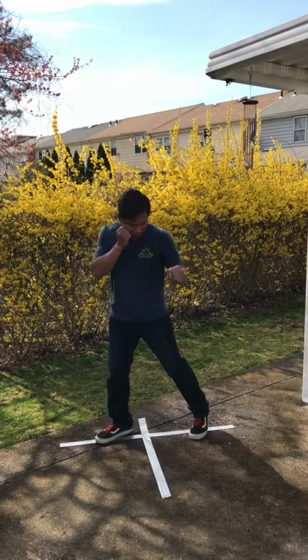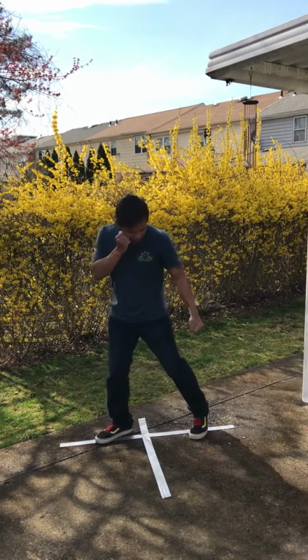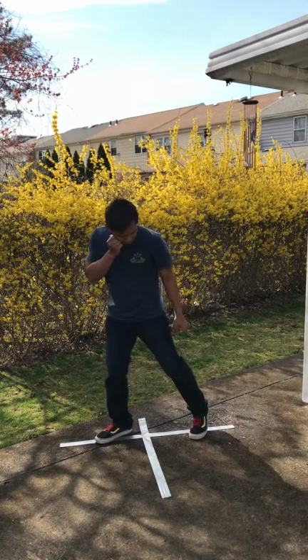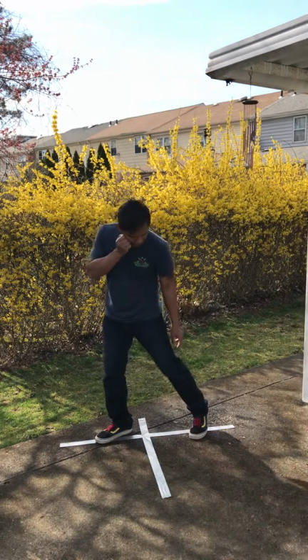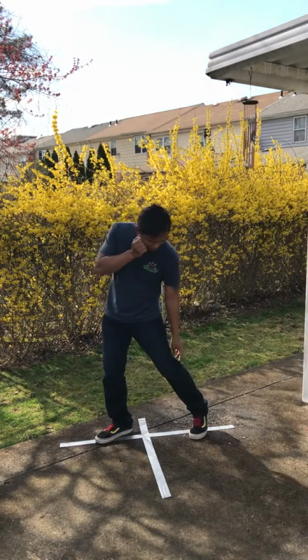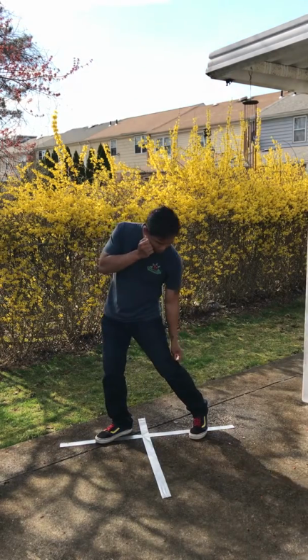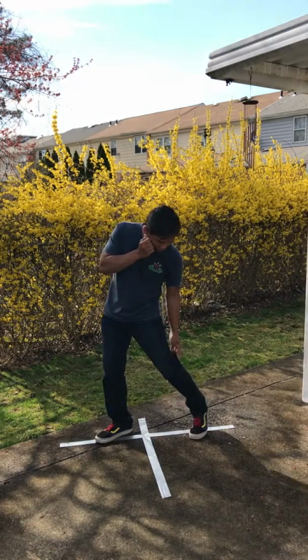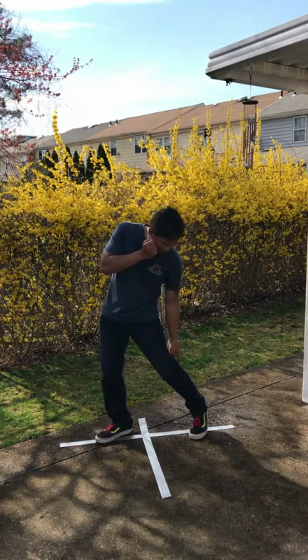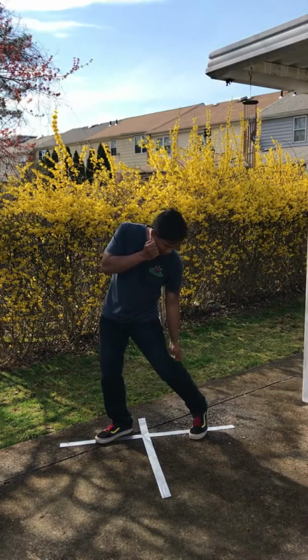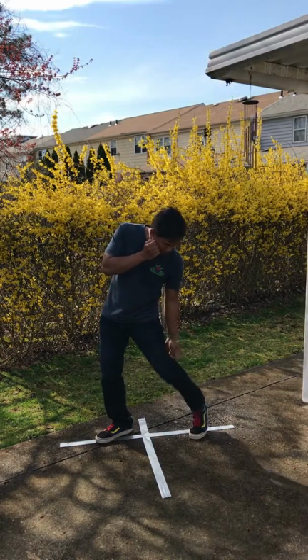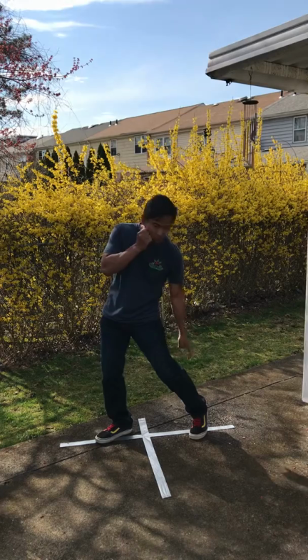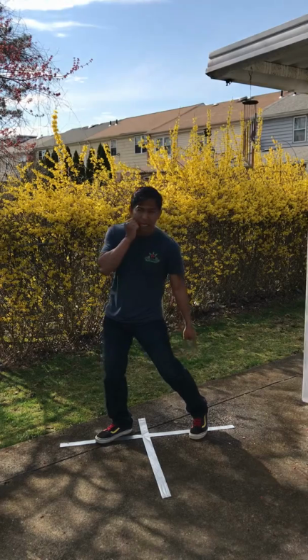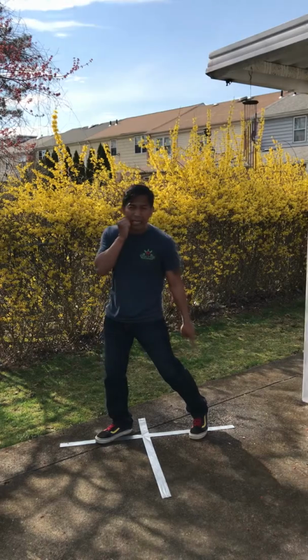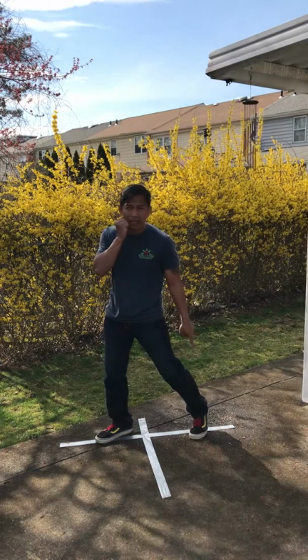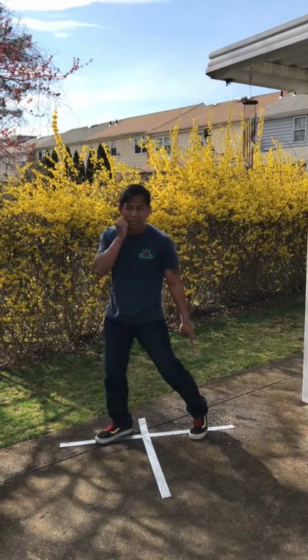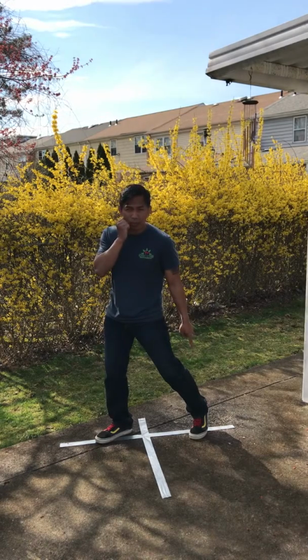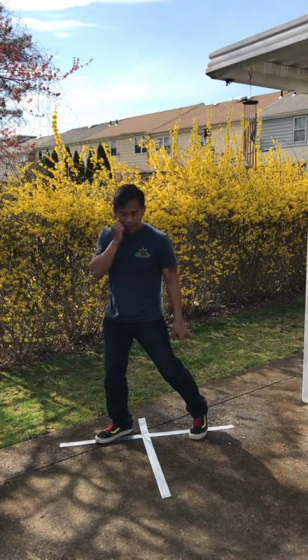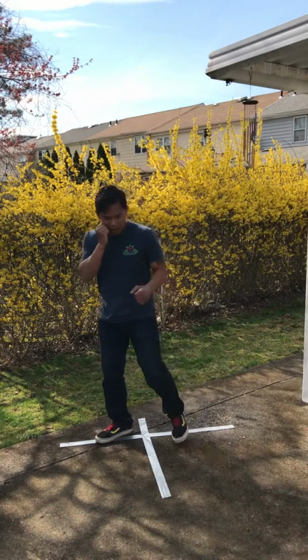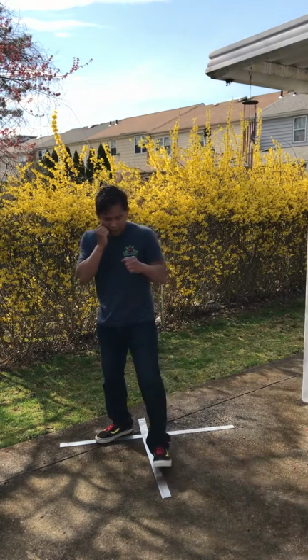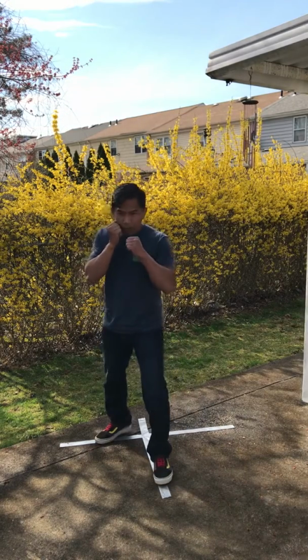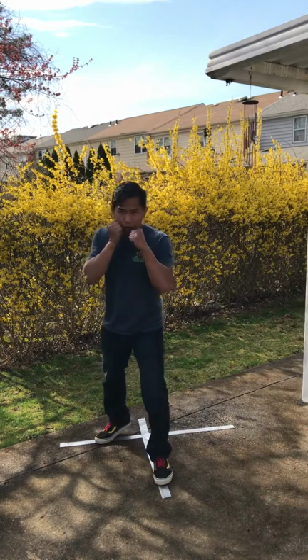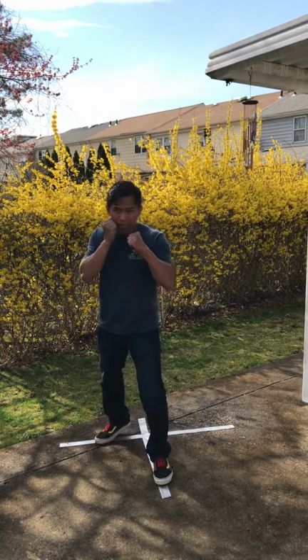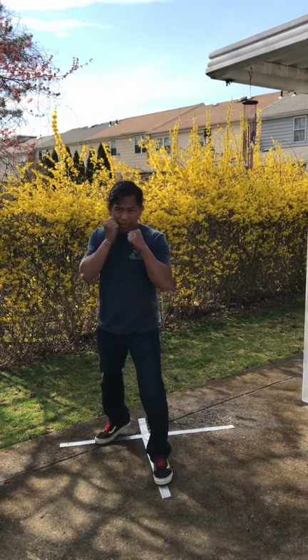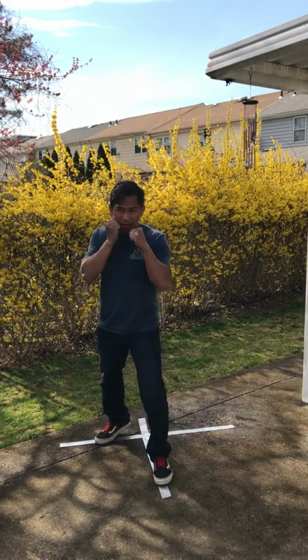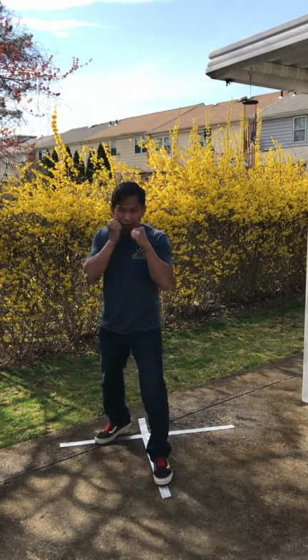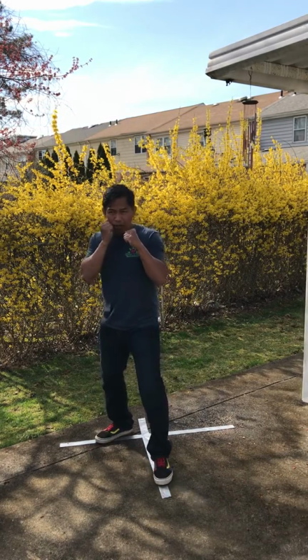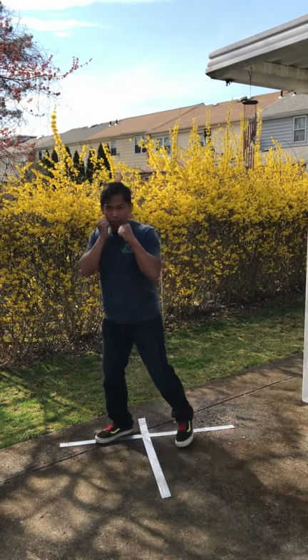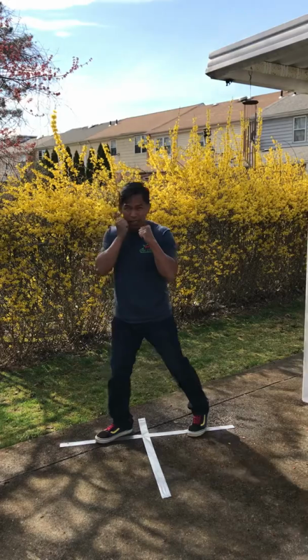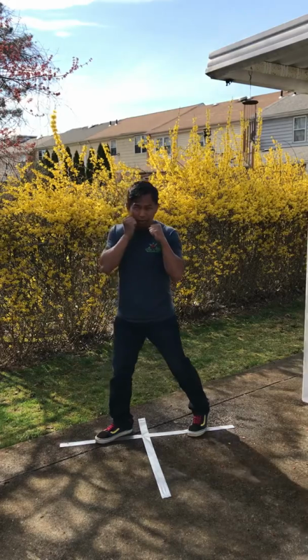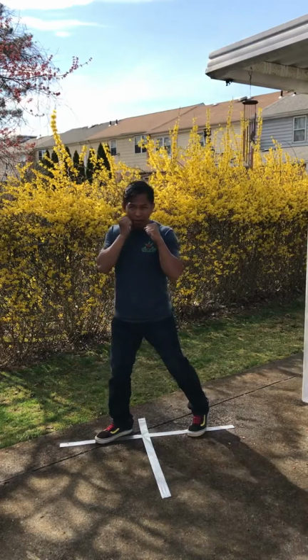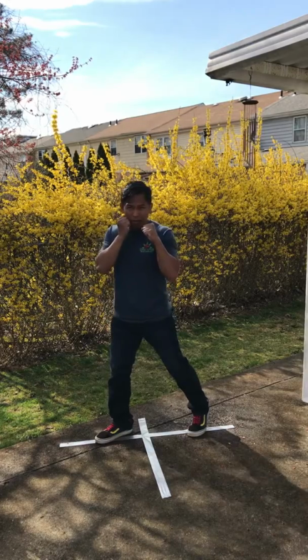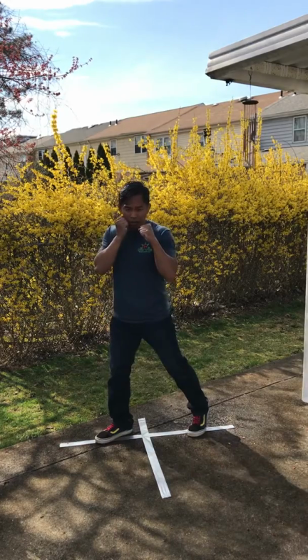Notice that when I go laterally, my rear heel is up. When I go front, it's down. When I go to the side or laterally, it's up.